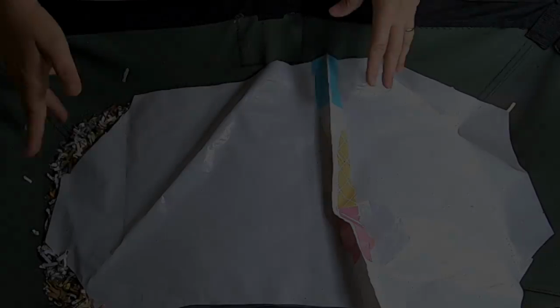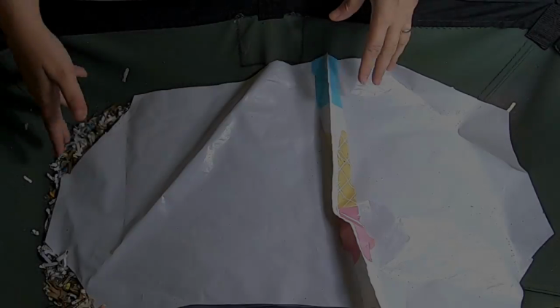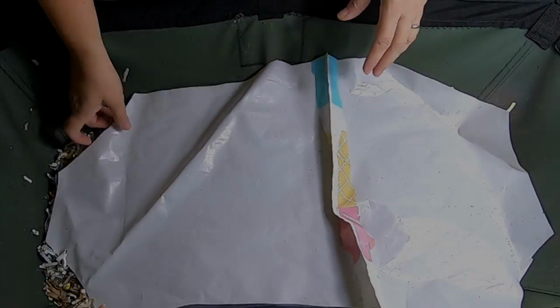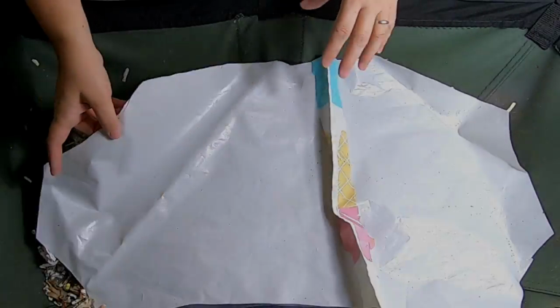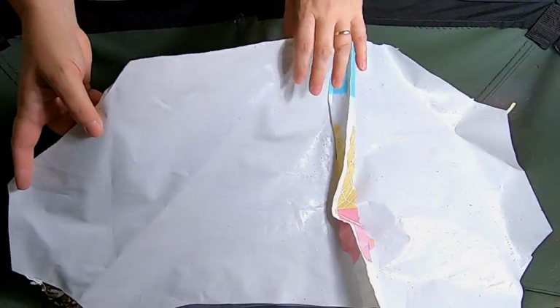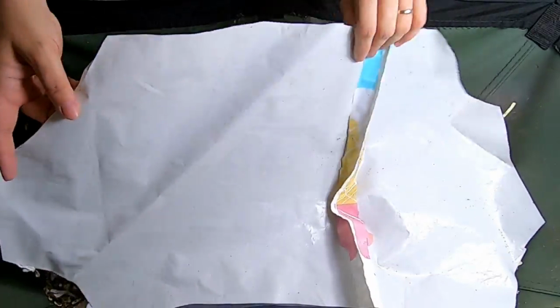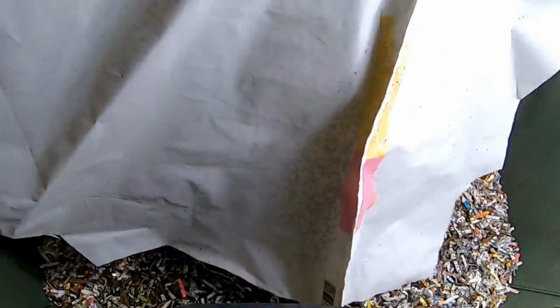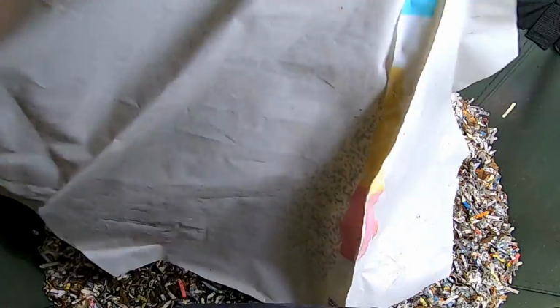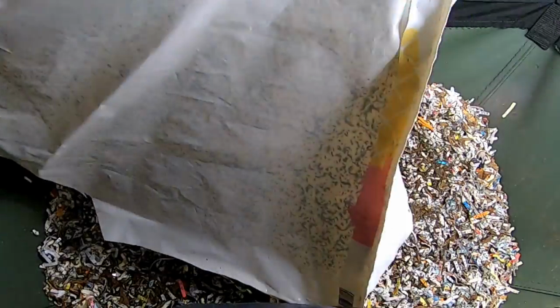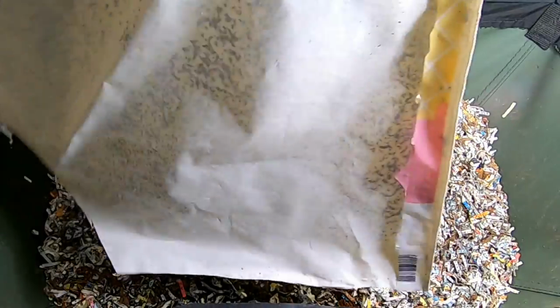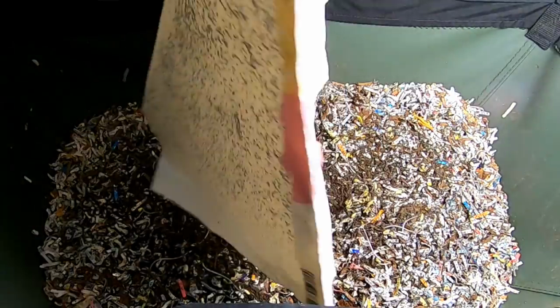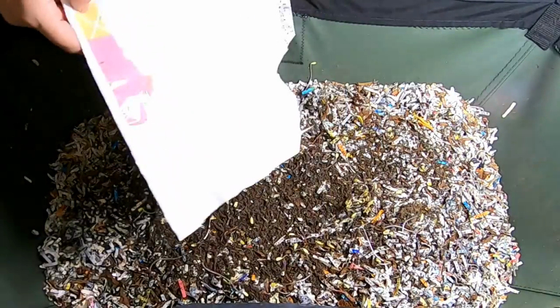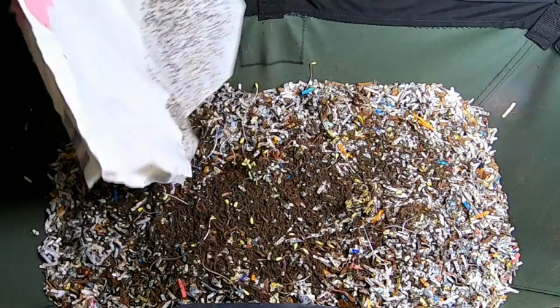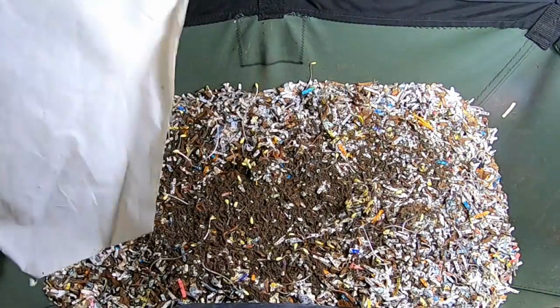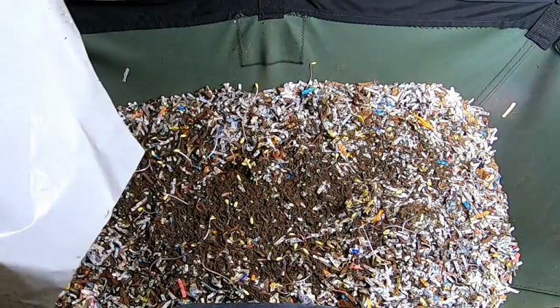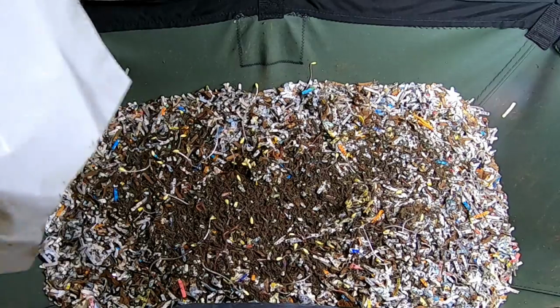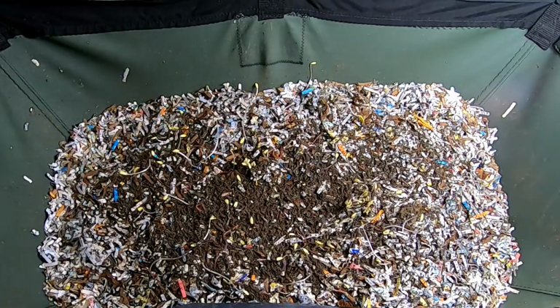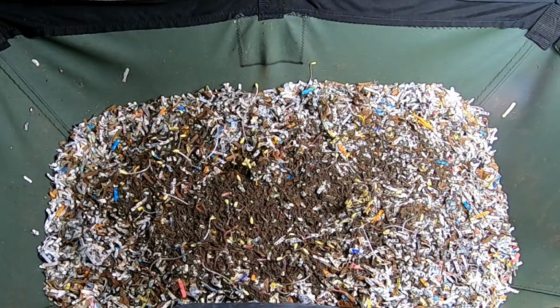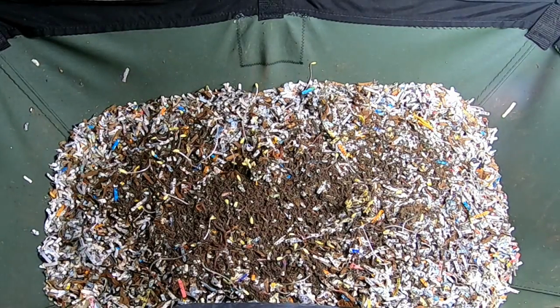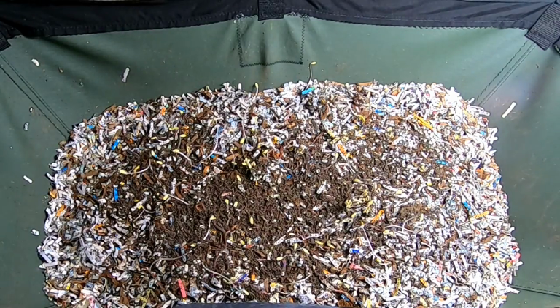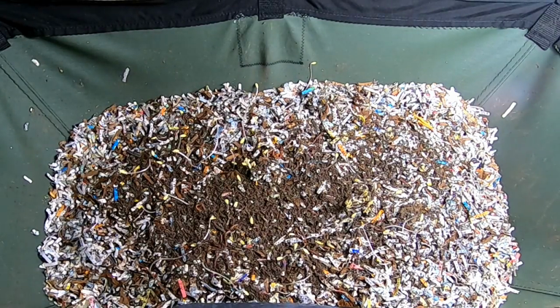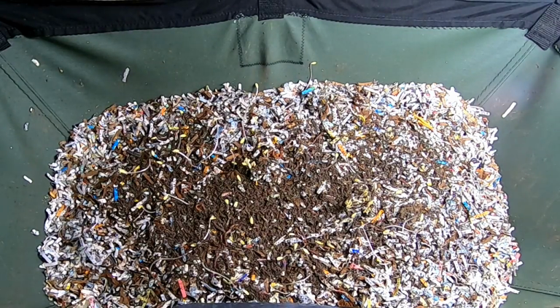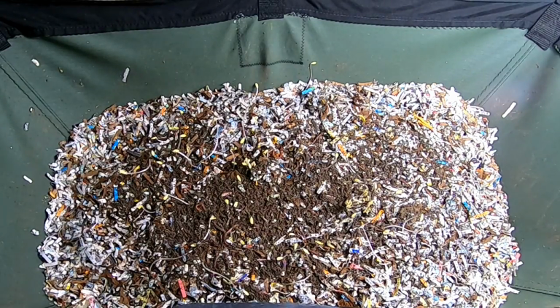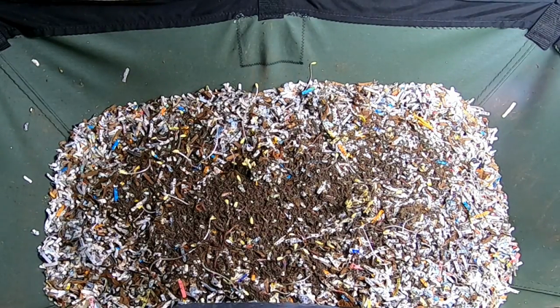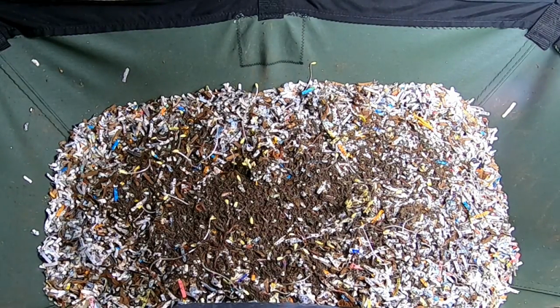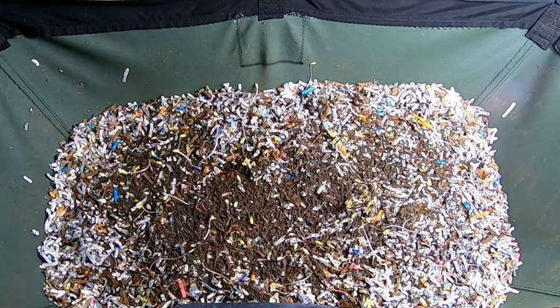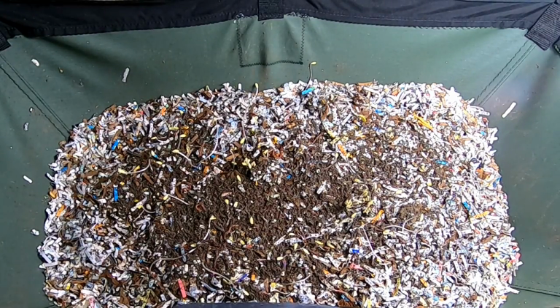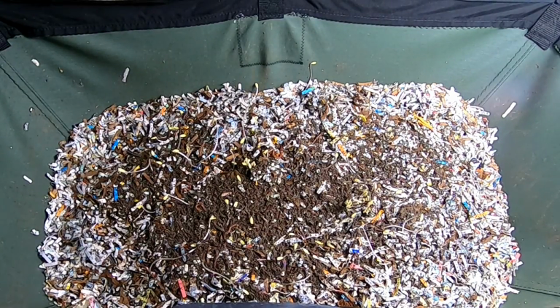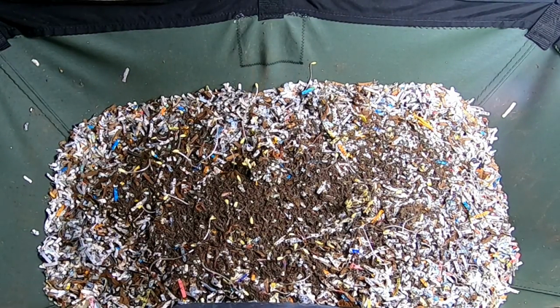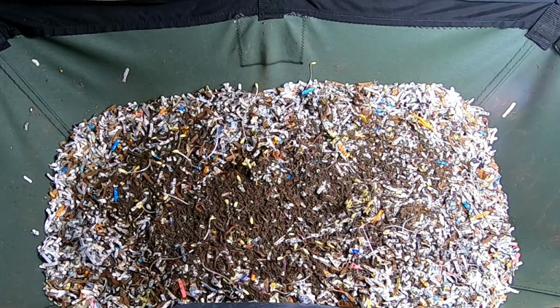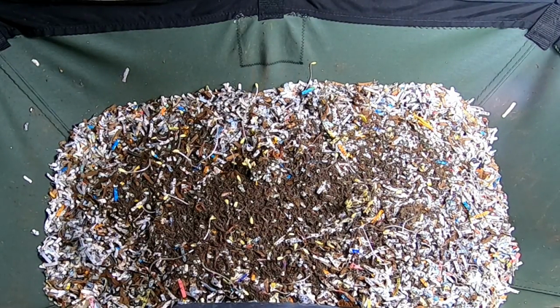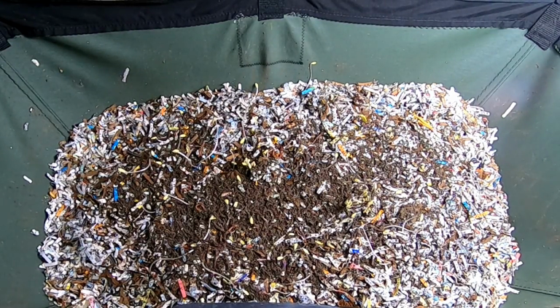Hey guys, it's Ann over at Plant Obsessed and today we're going to take a look in on the African Nightcrawlers in the vermi bag Lil Mammoth.